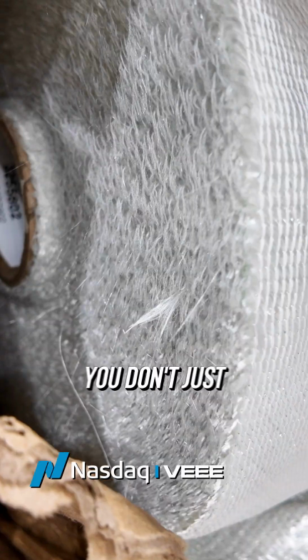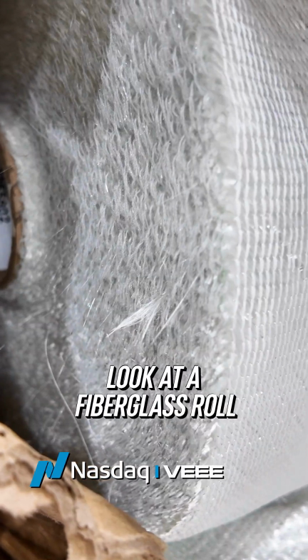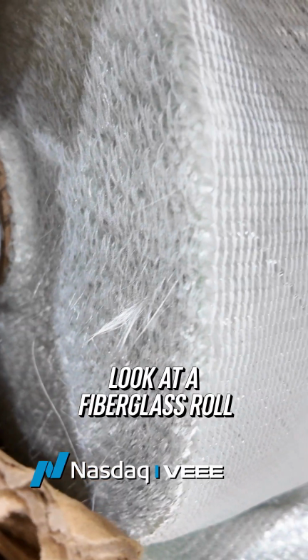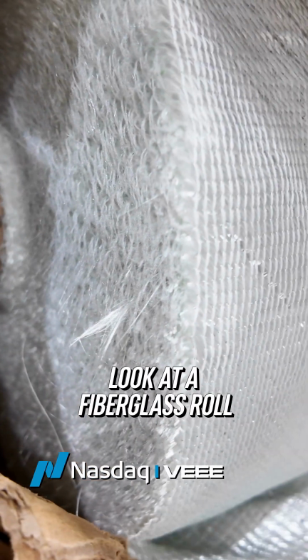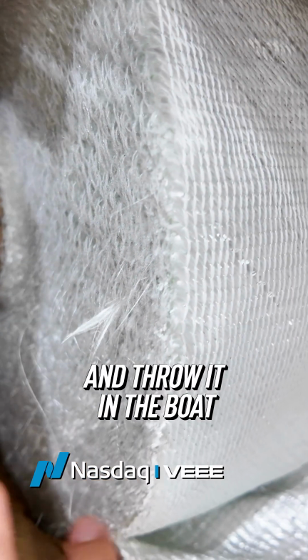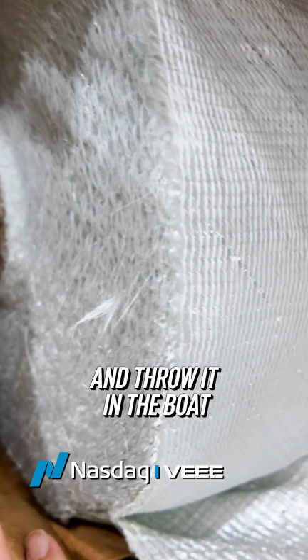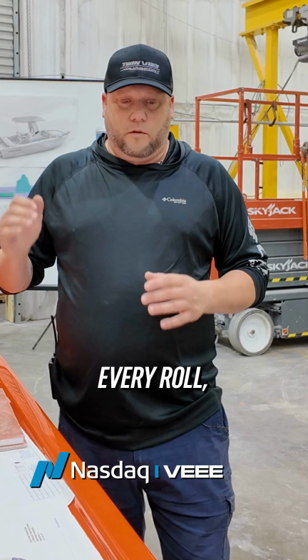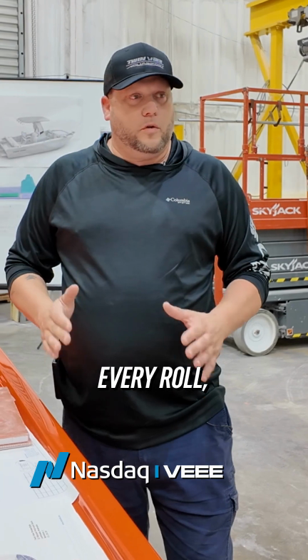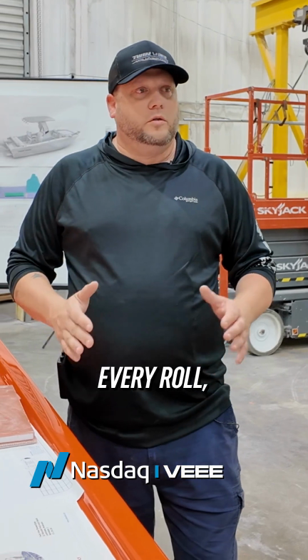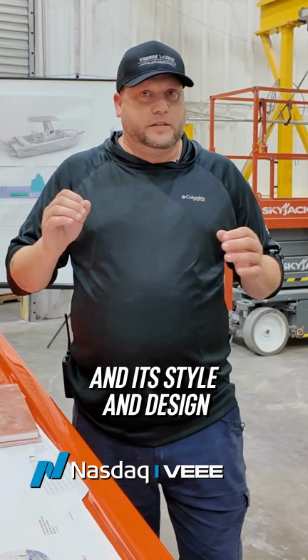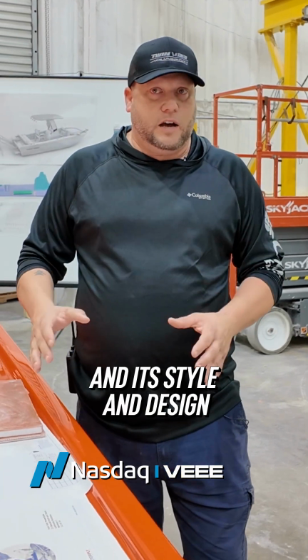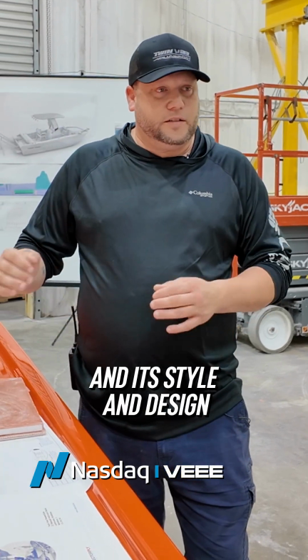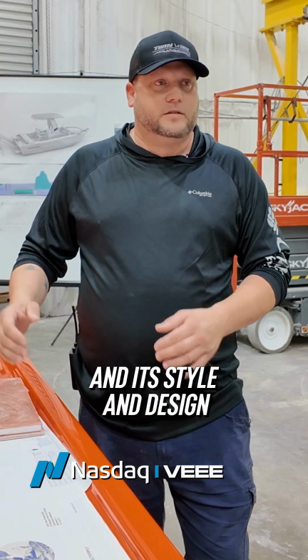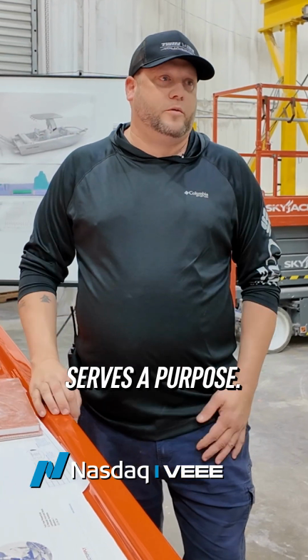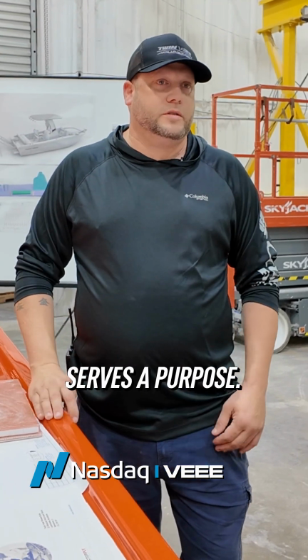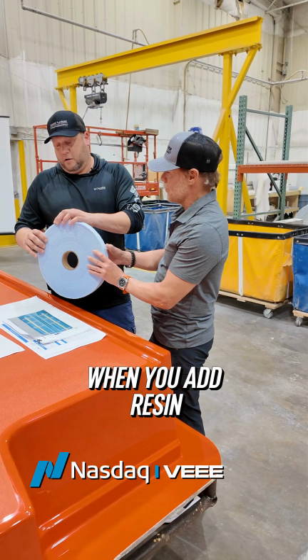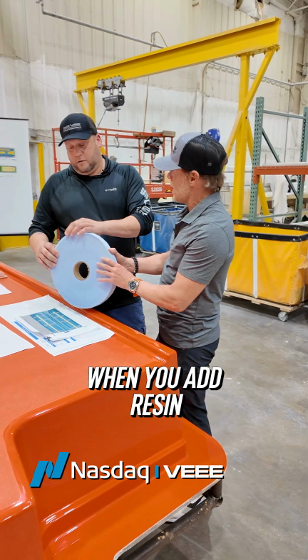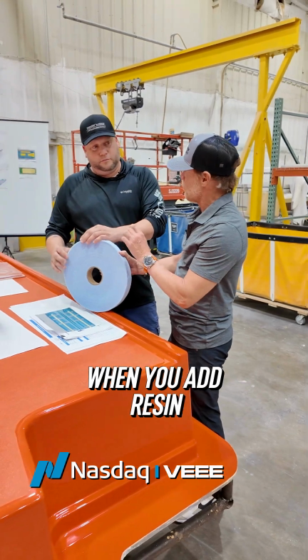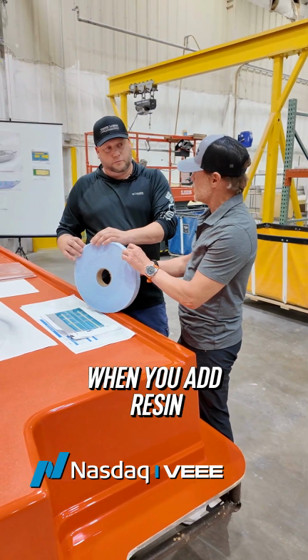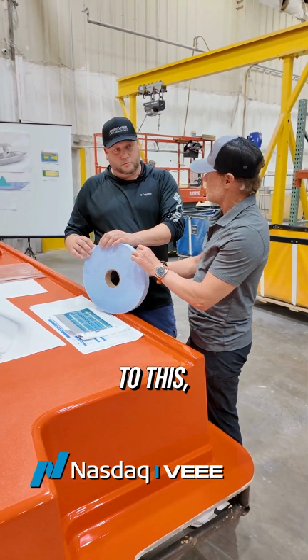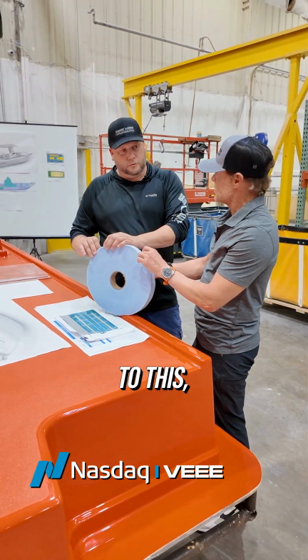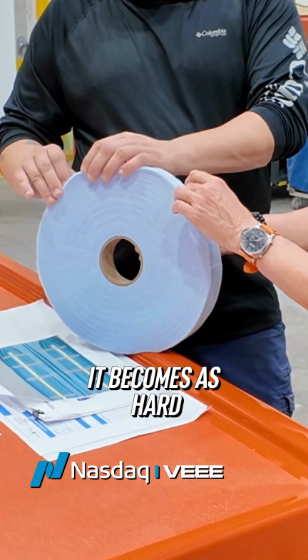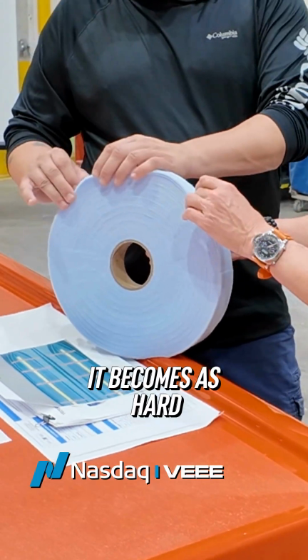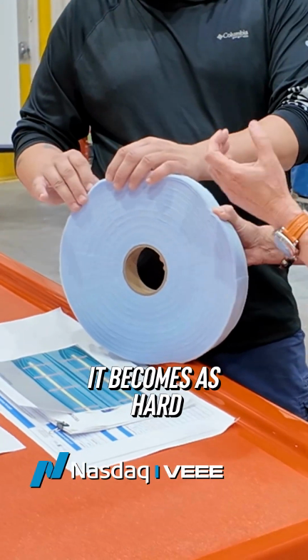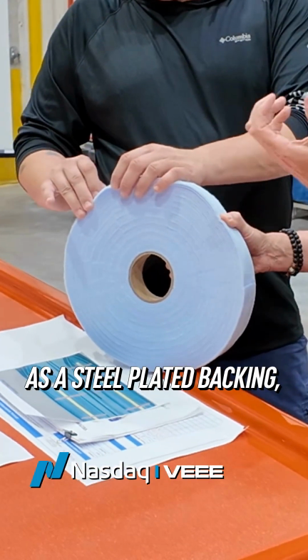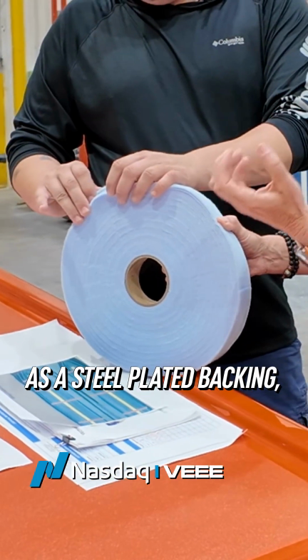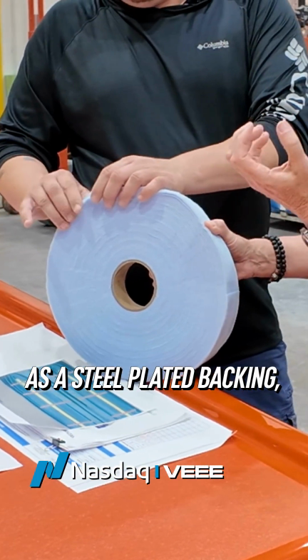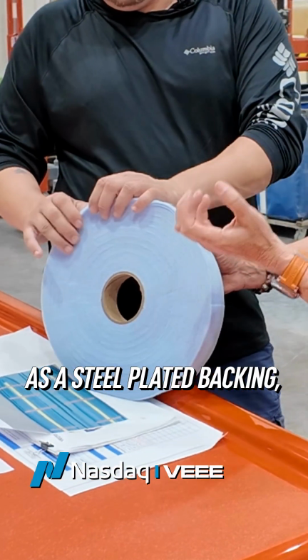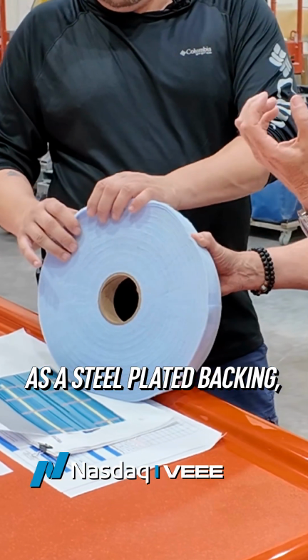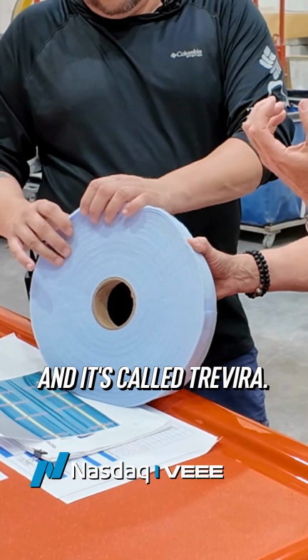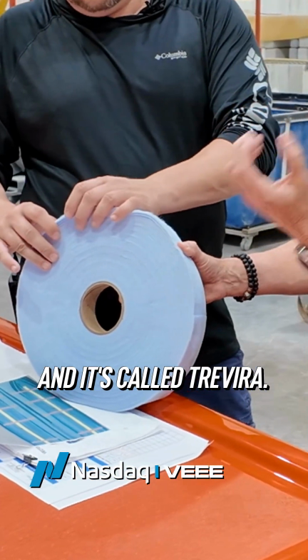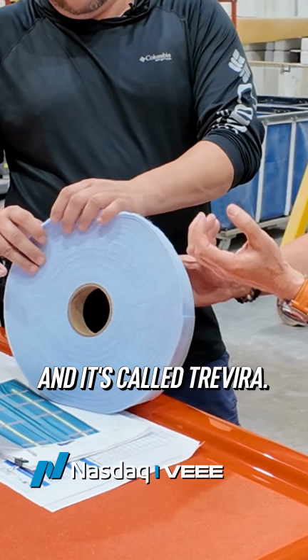You don't just look at a fiberglass roll and throw it in the boat. Every roll and its style and design serves a purpose. When you add resin to this, it becomes as hard as a steel-plated backing — and it's called Travera.